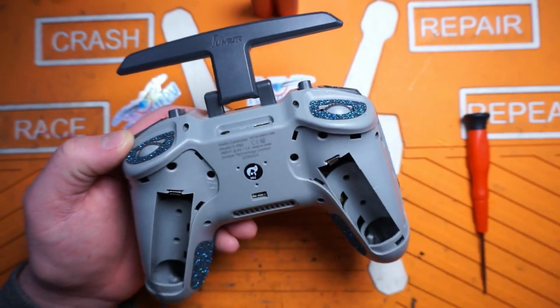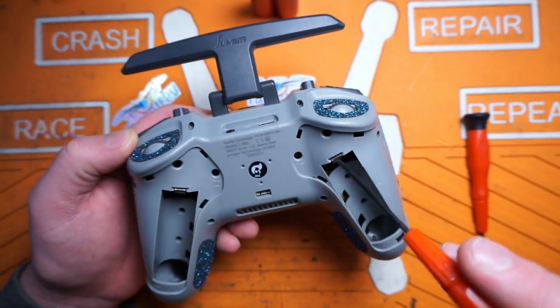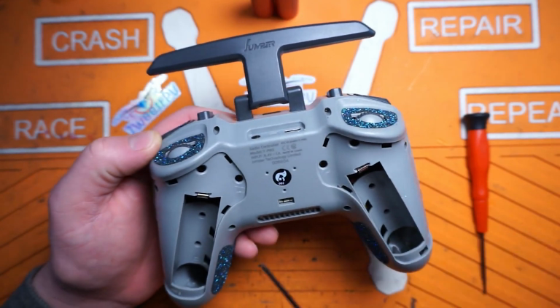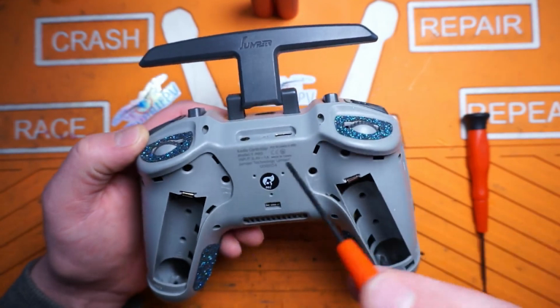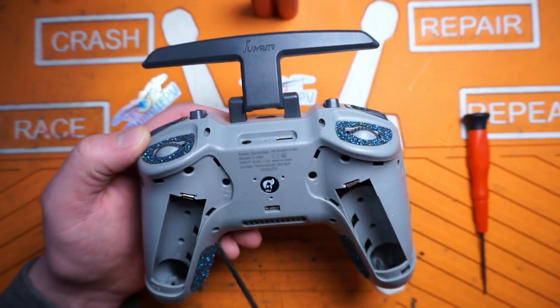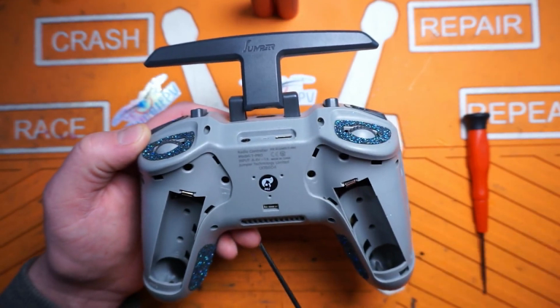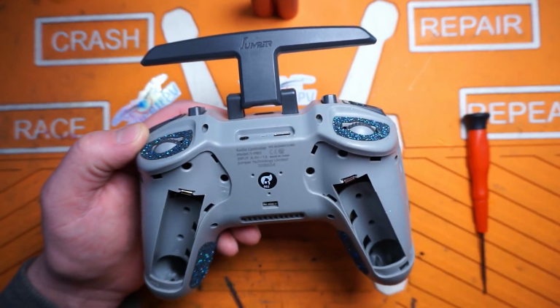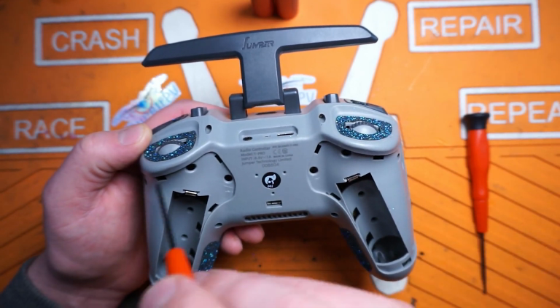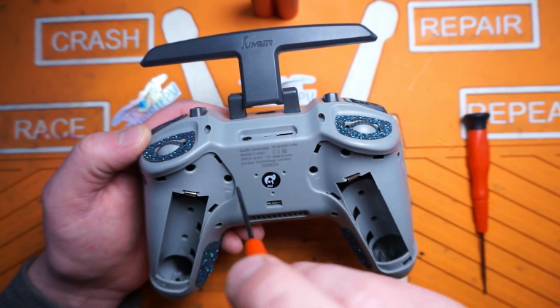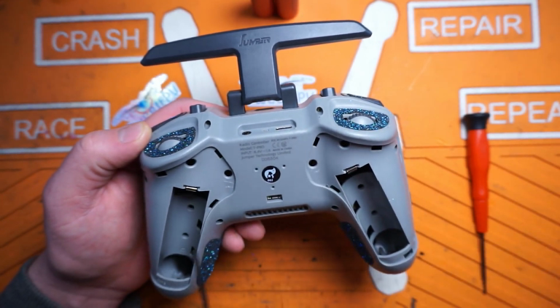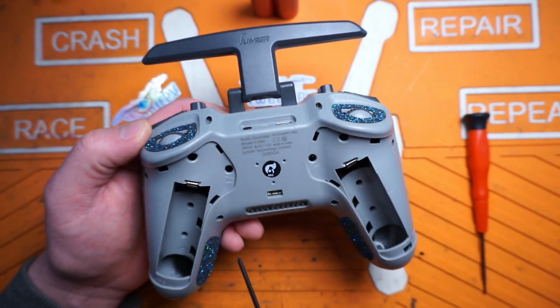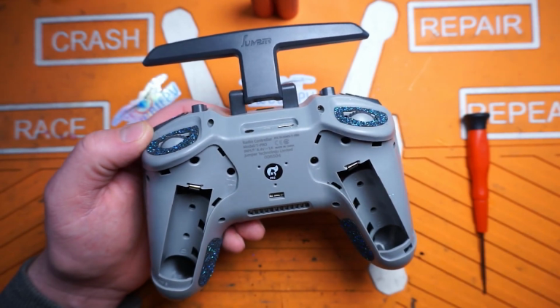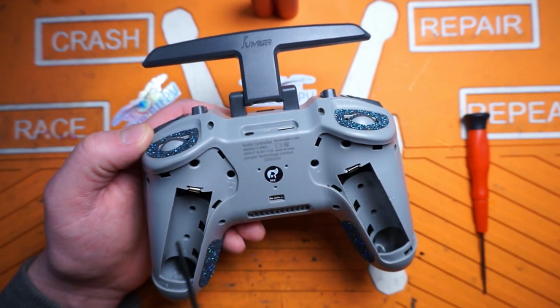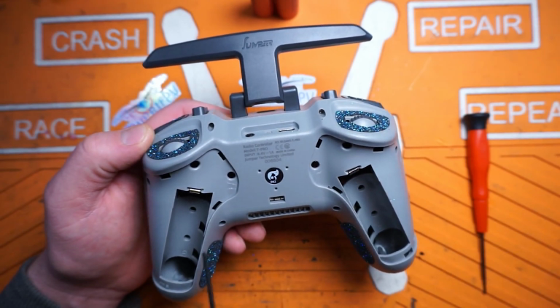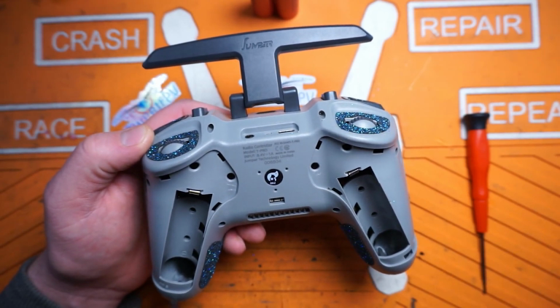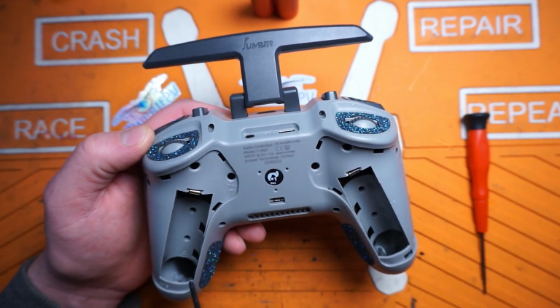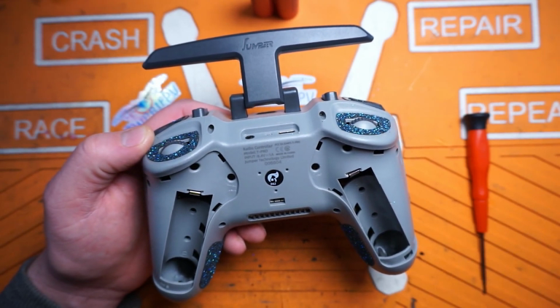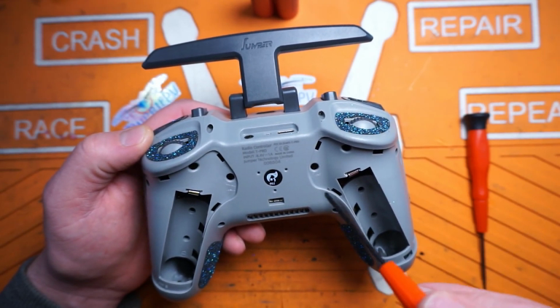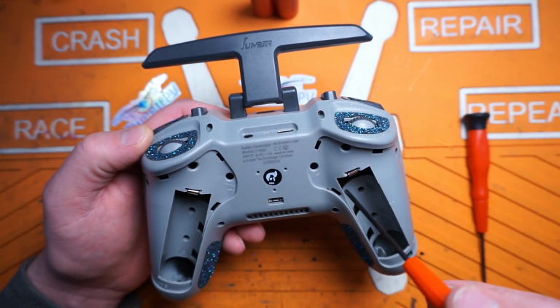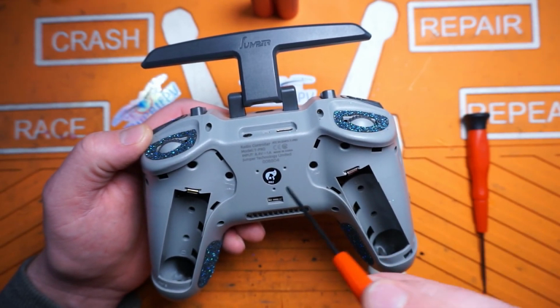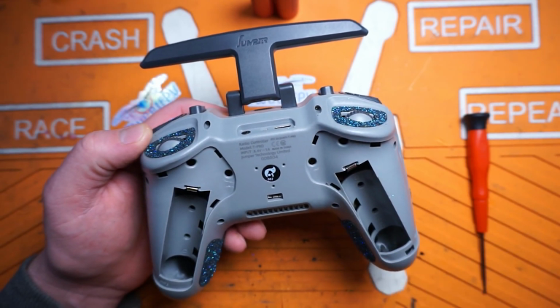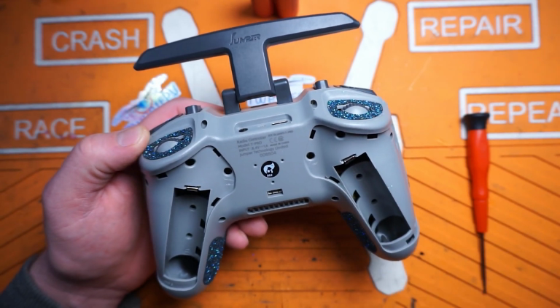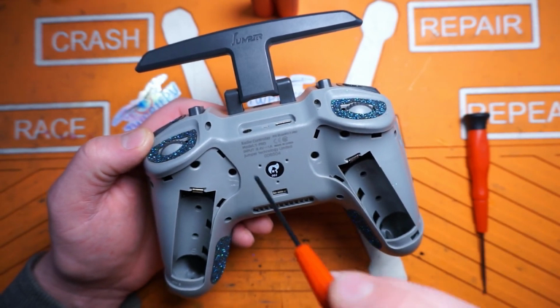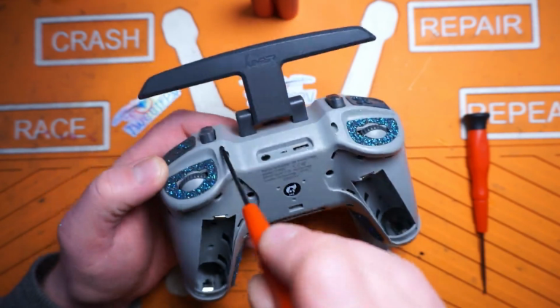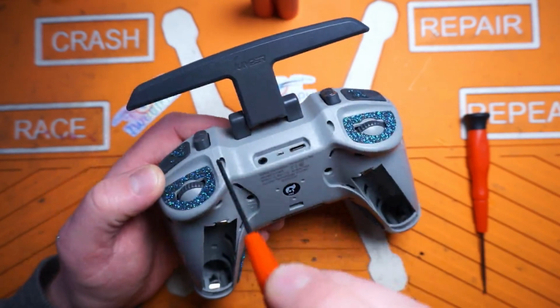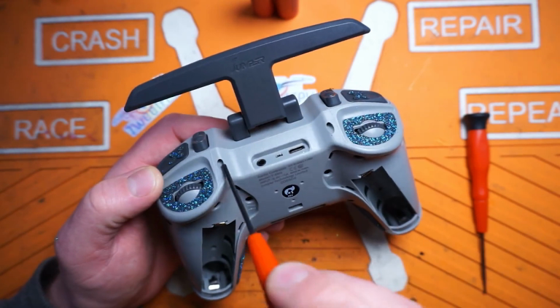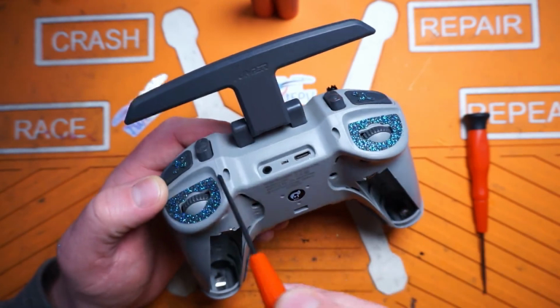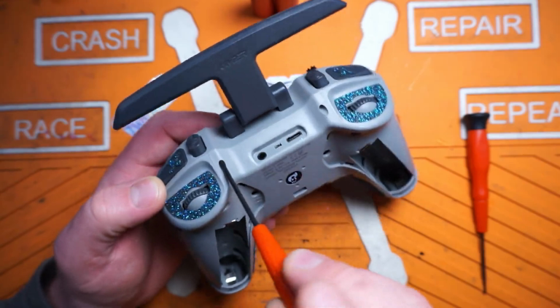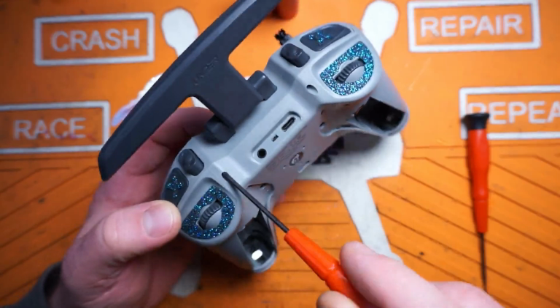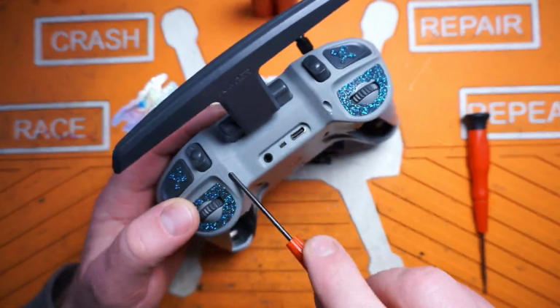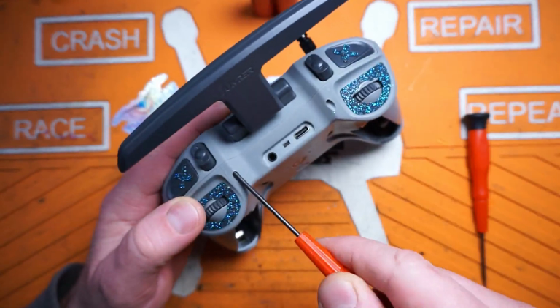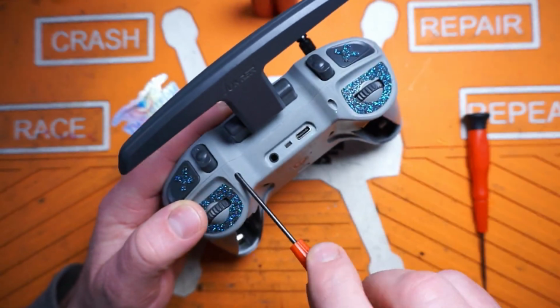By the way, you can make most of your gimbal adjustments just from back here. You don't need to actually disassemble the radio to do it, but we're getting in there so we can see how she works.